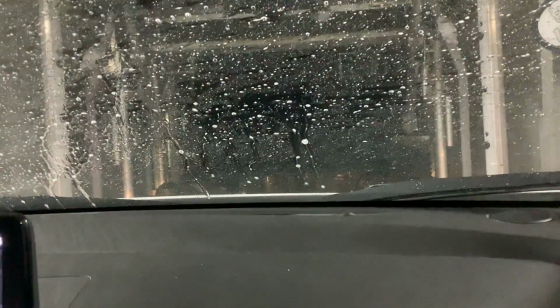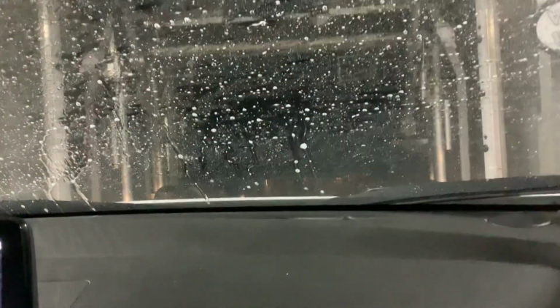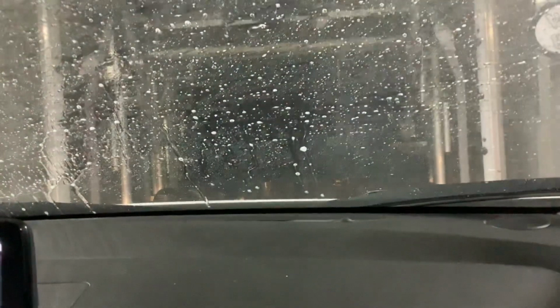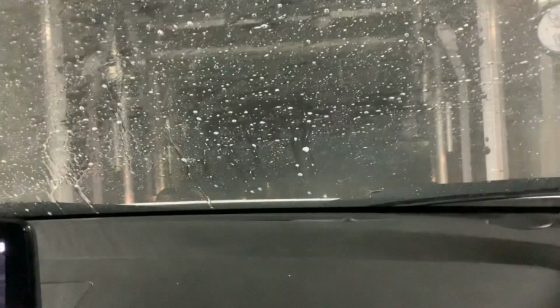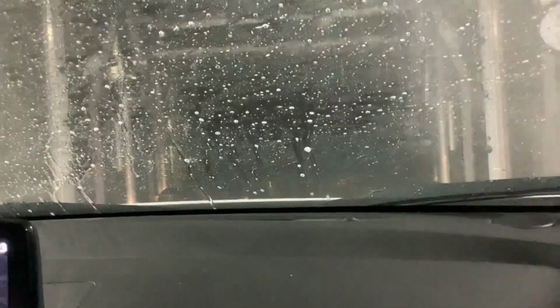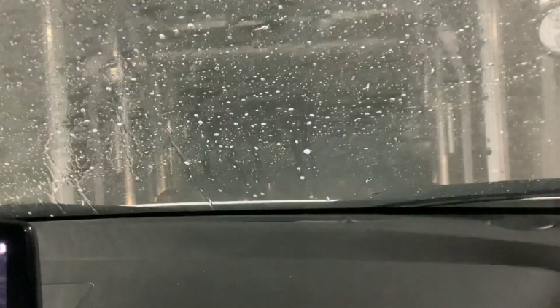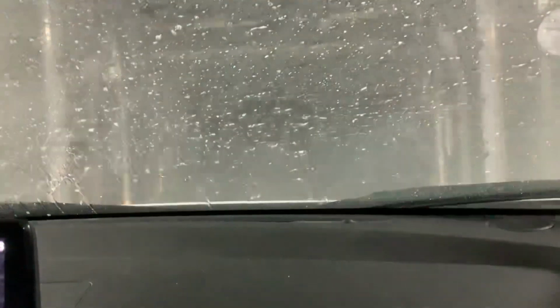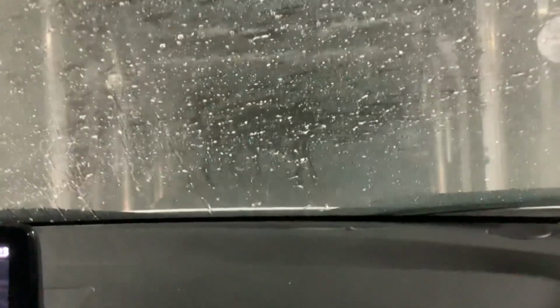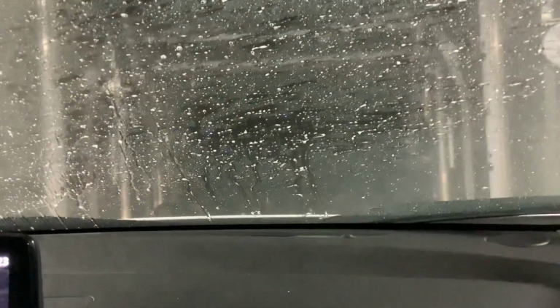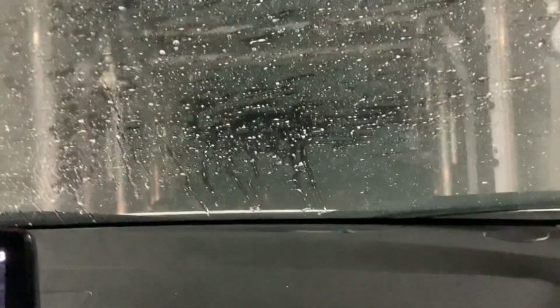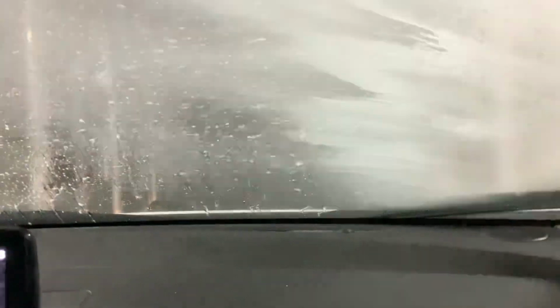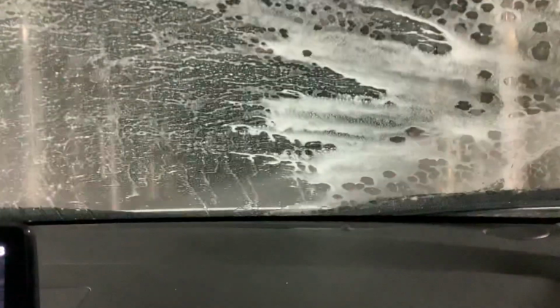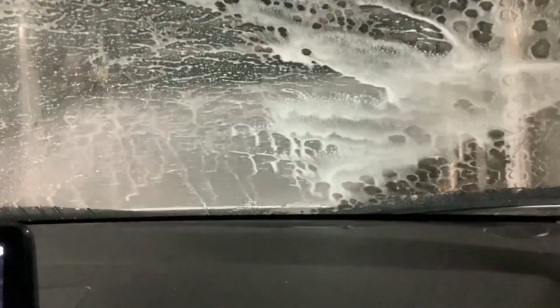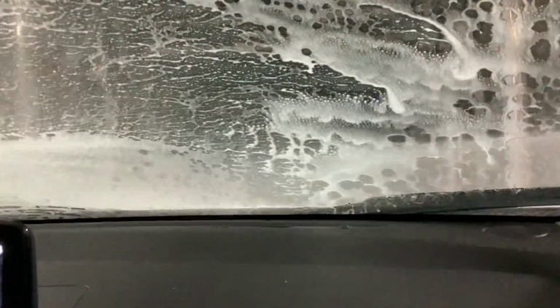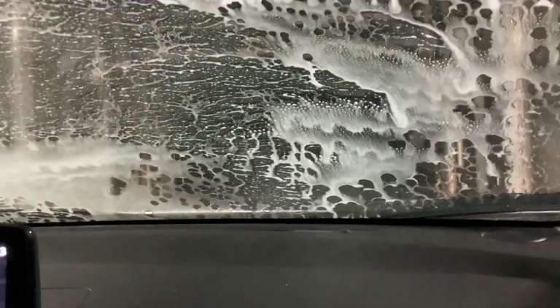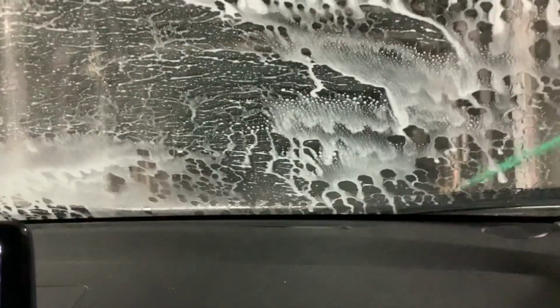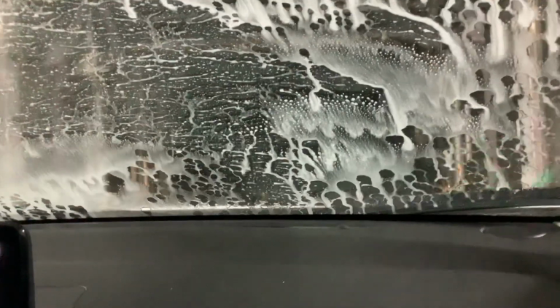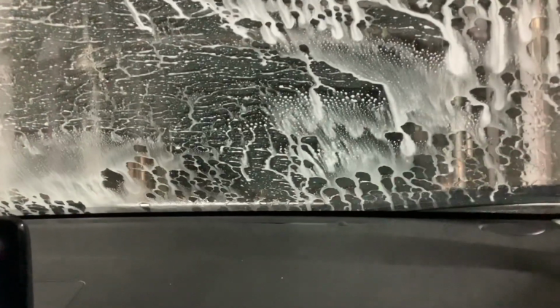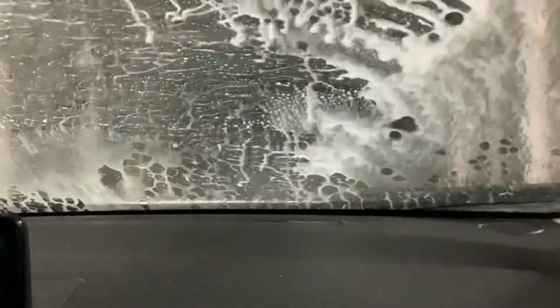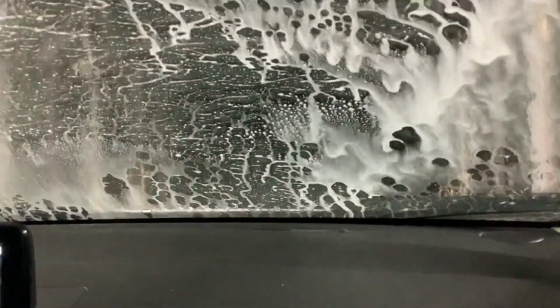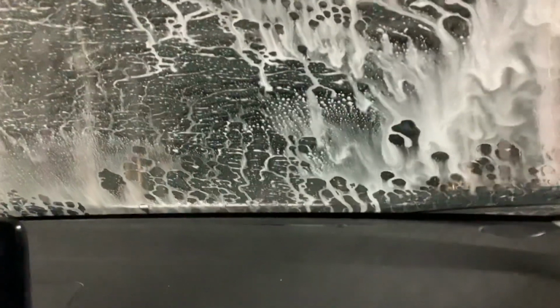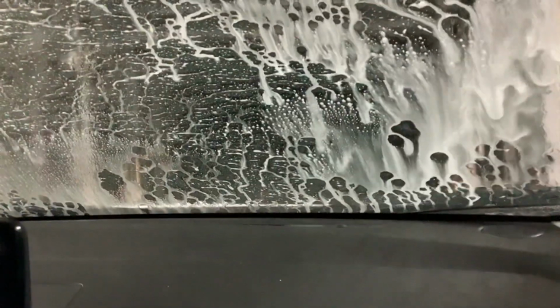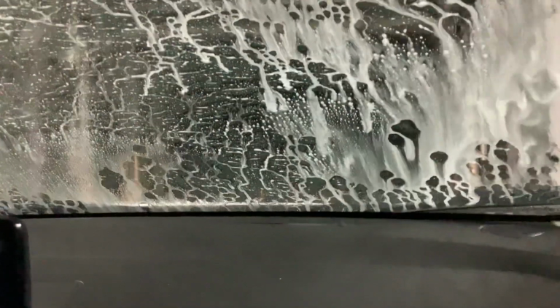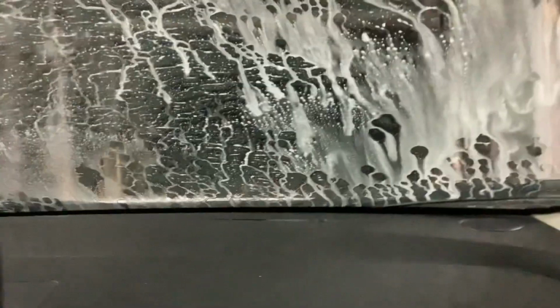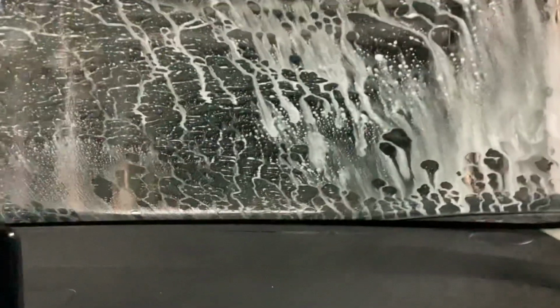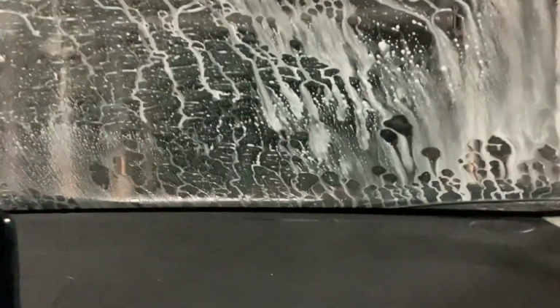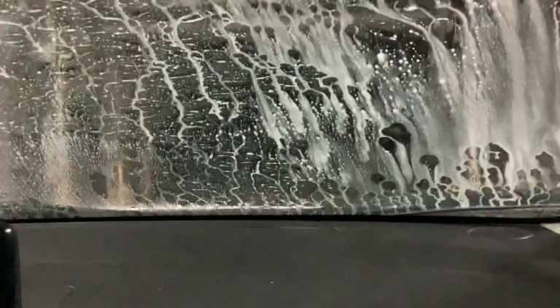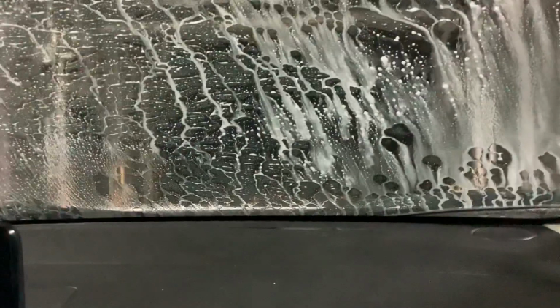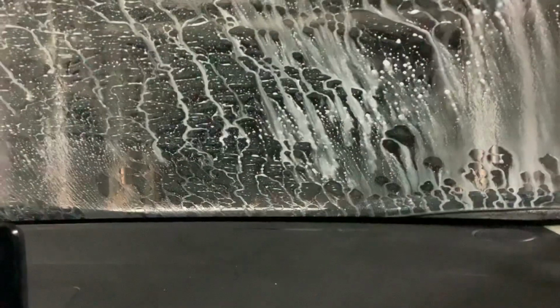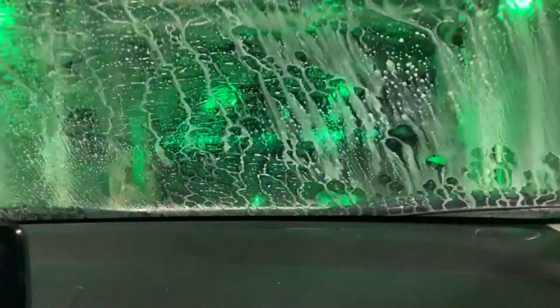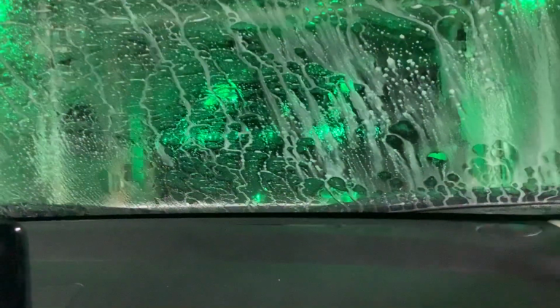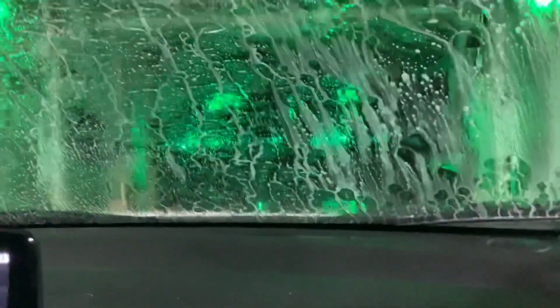Why did it just shut off? Oh, good. Don't worry, I think we're good. He's not going to send us into a dark, dark tunnel. There we go, oh, here we go.